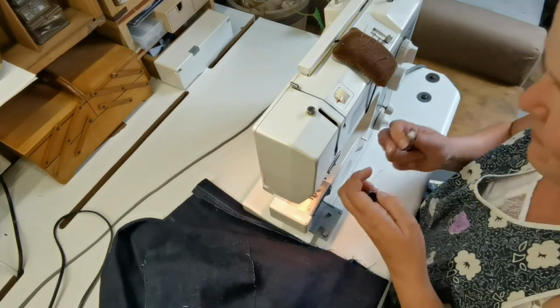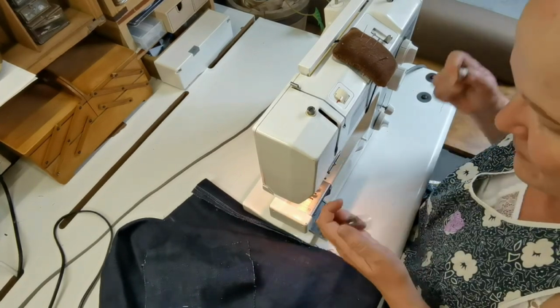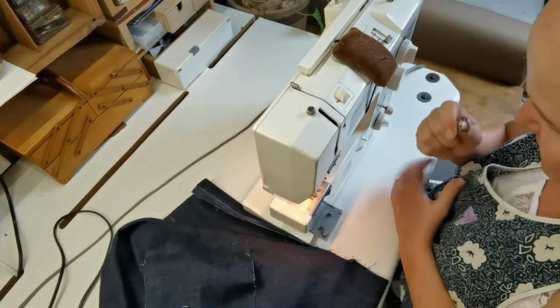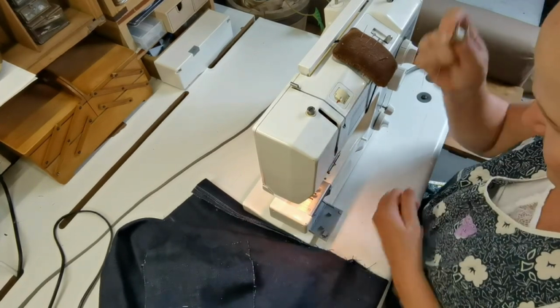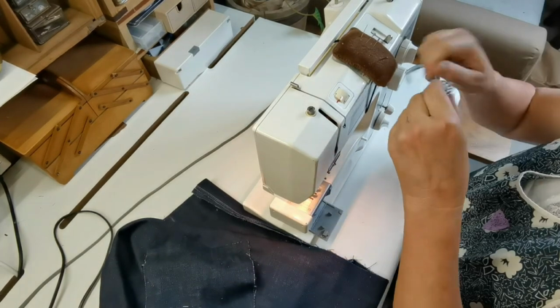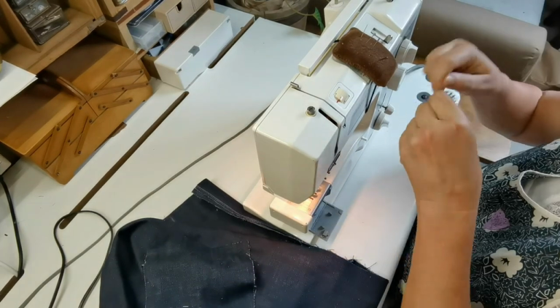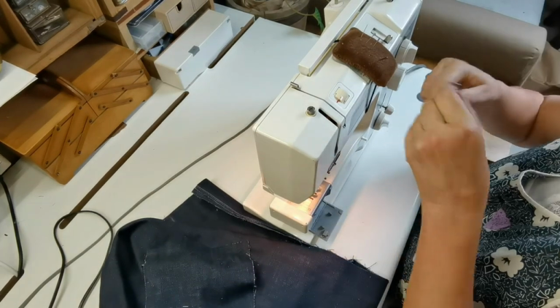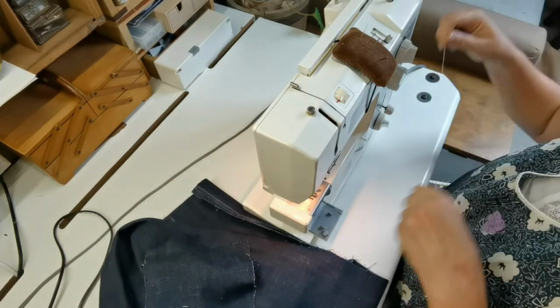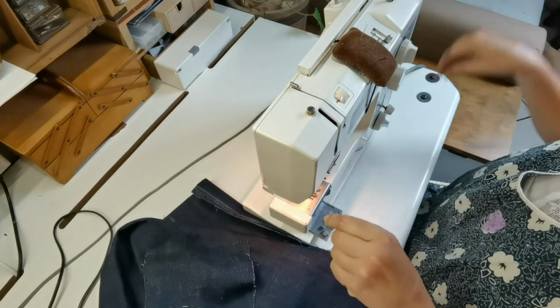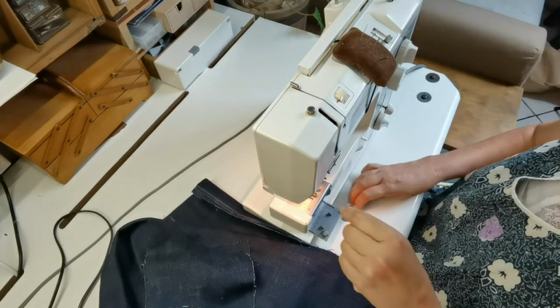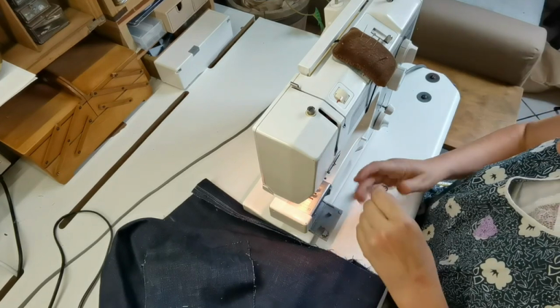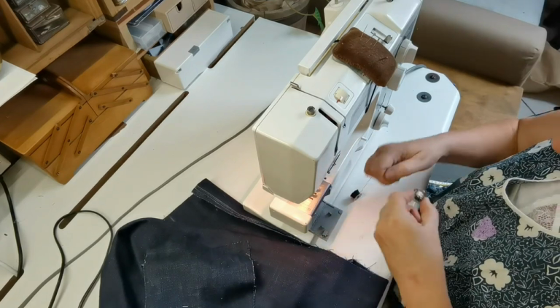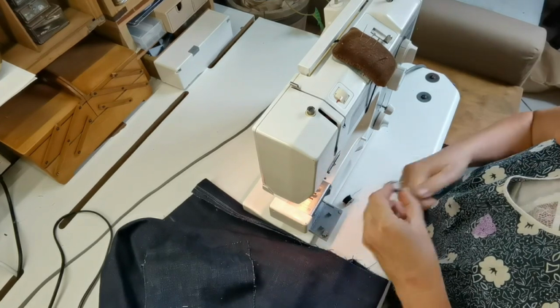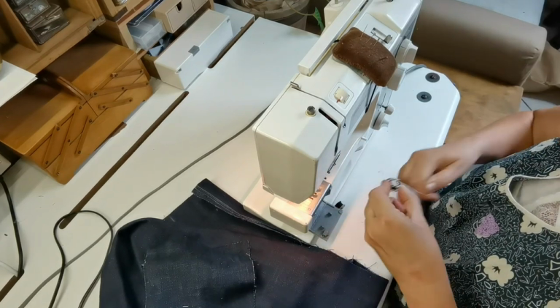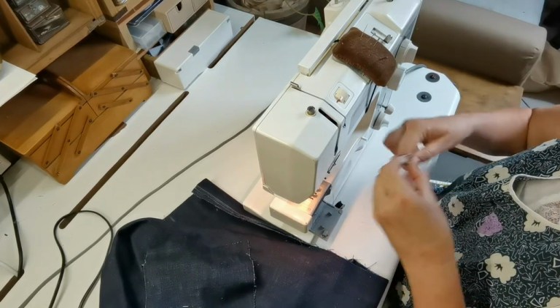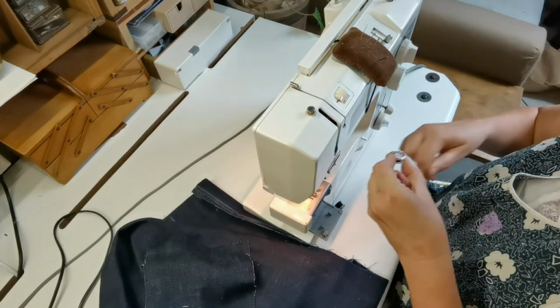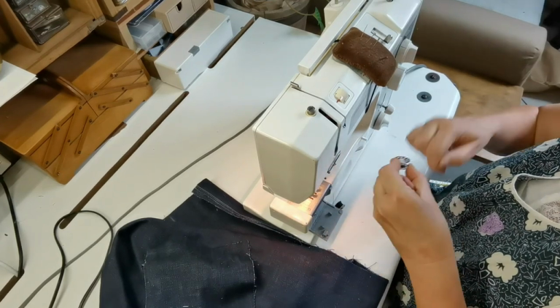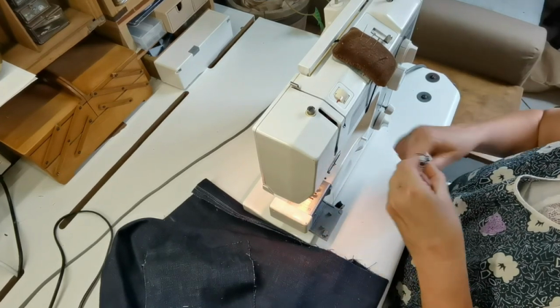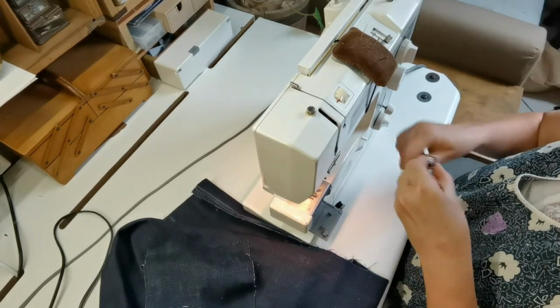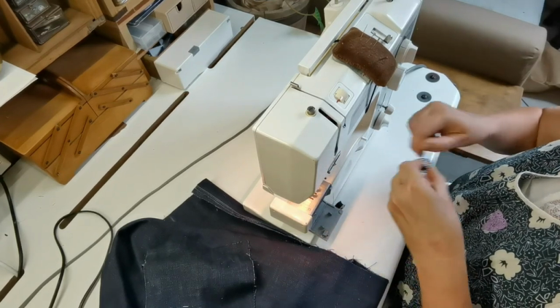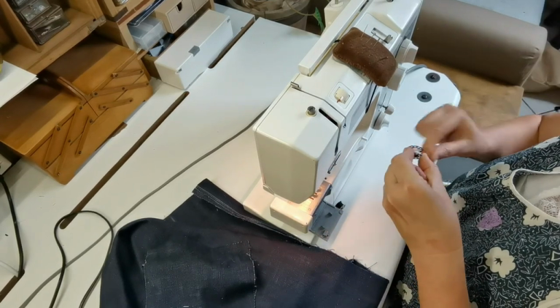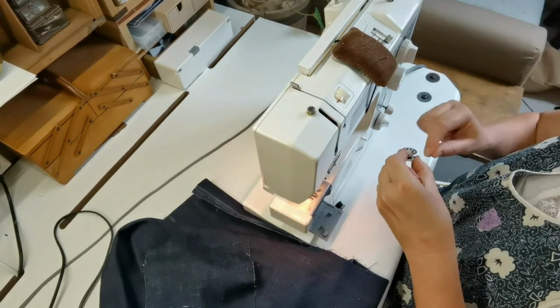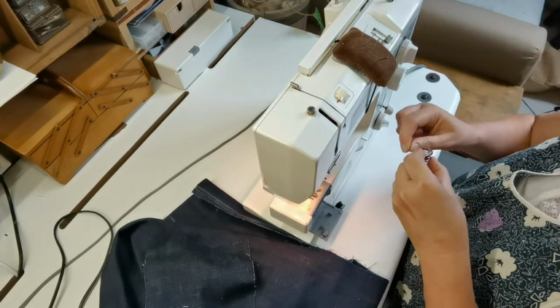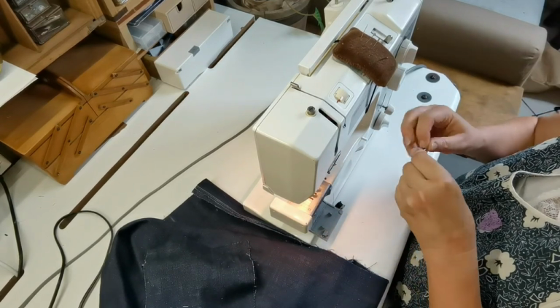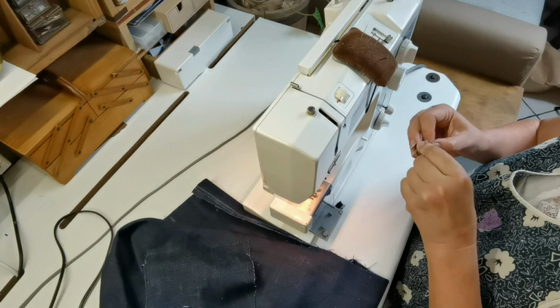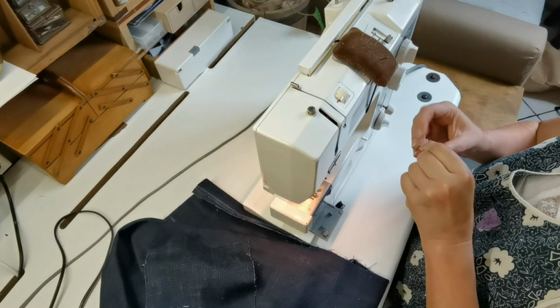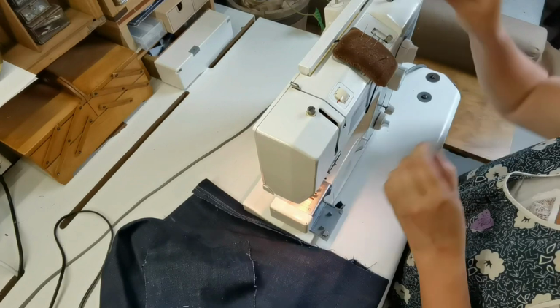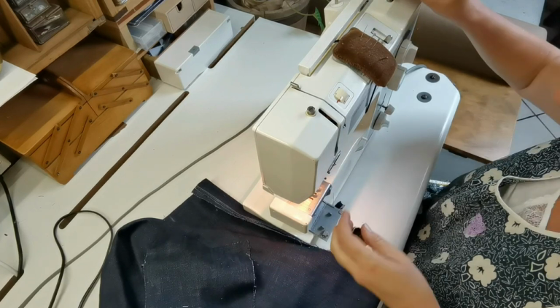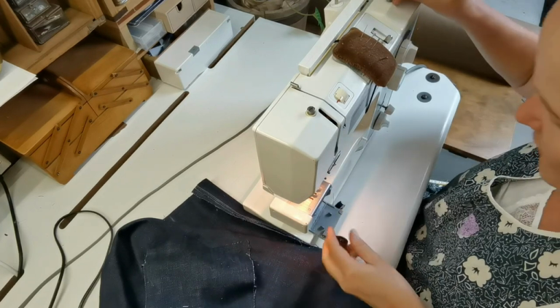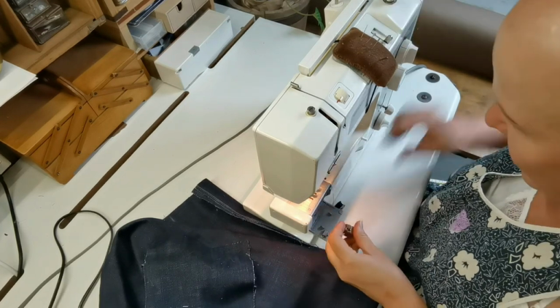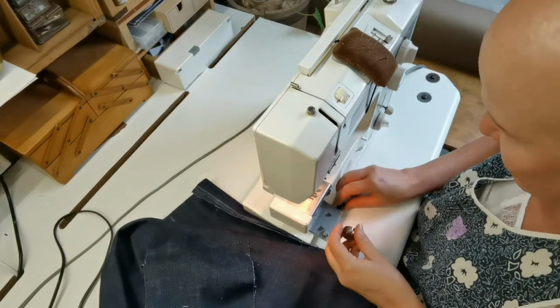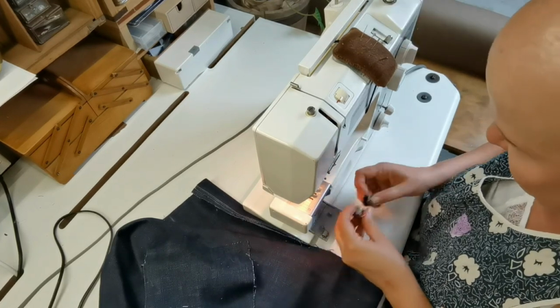That's my pet peeve — when I take a bobbin out and it actually pulls and runs the whole room full and then just unravels. Oh, I hate that.